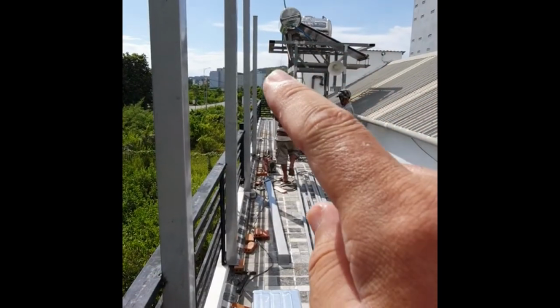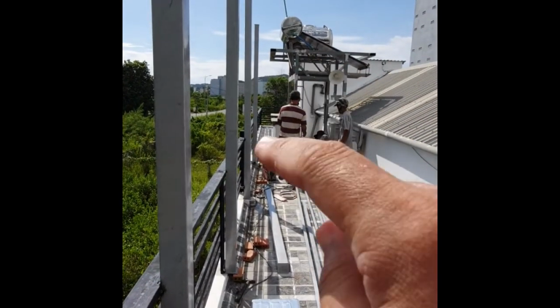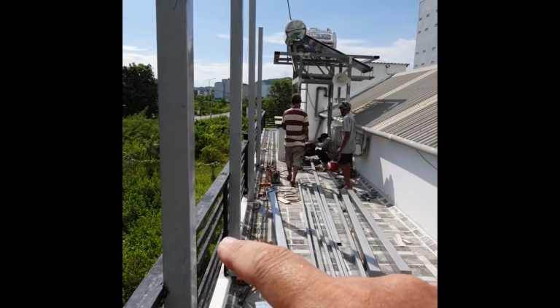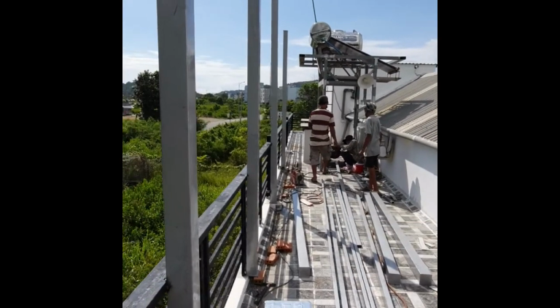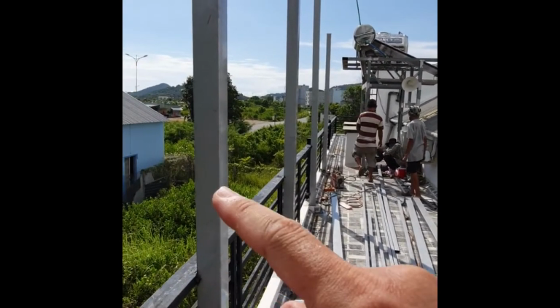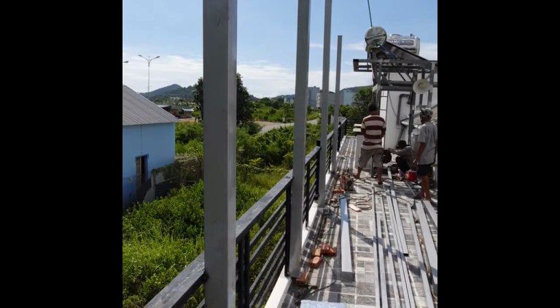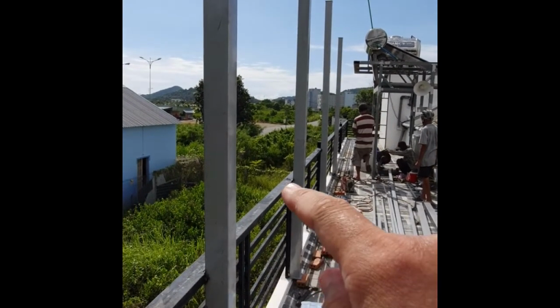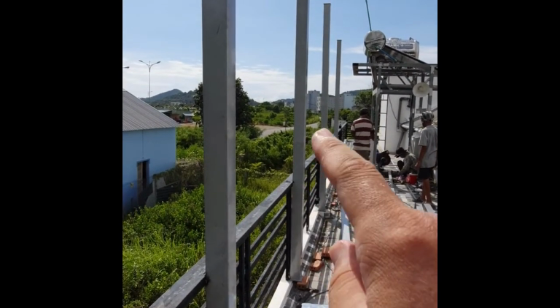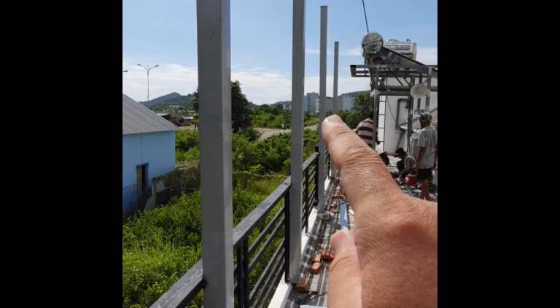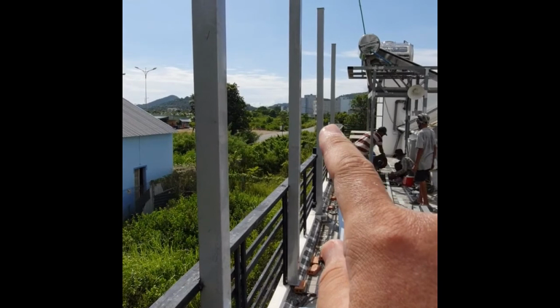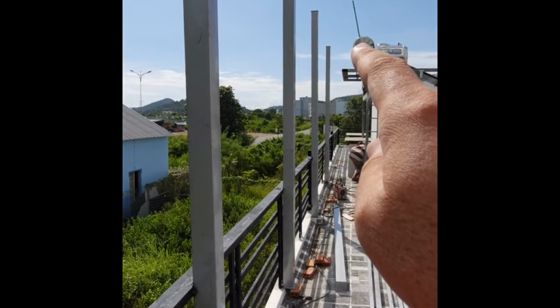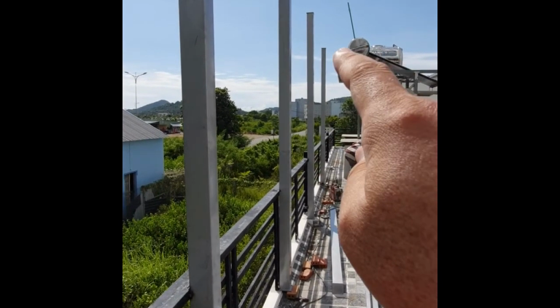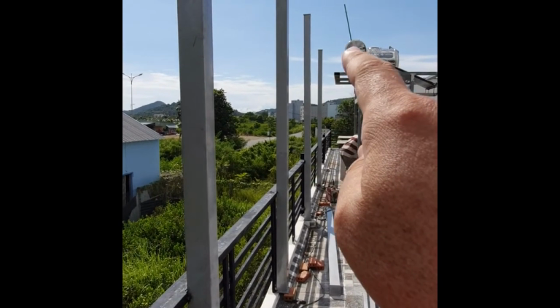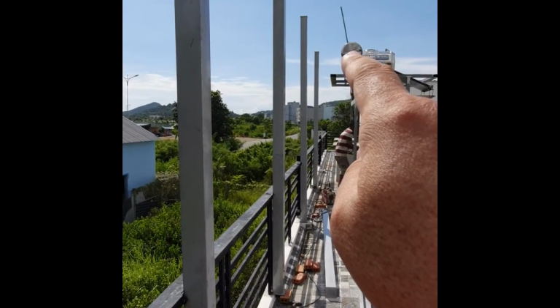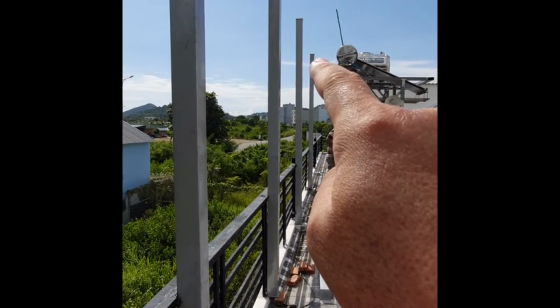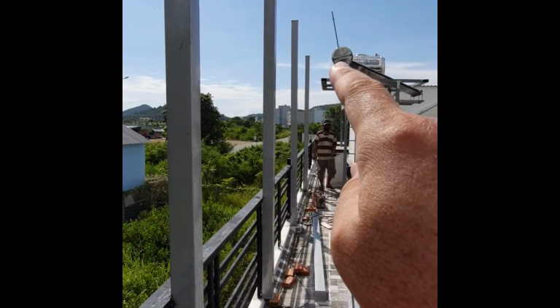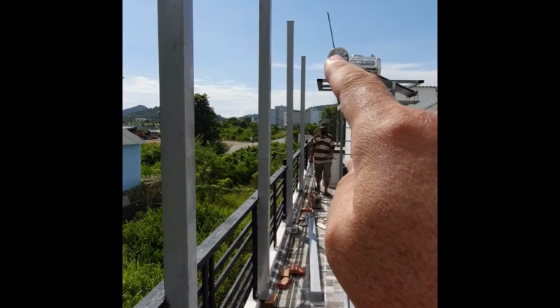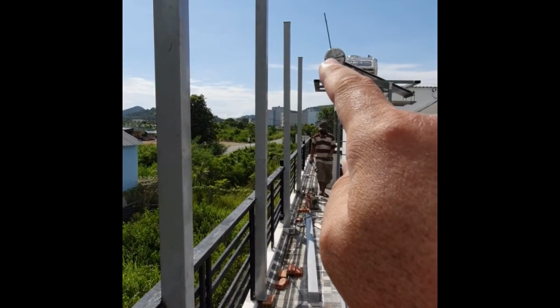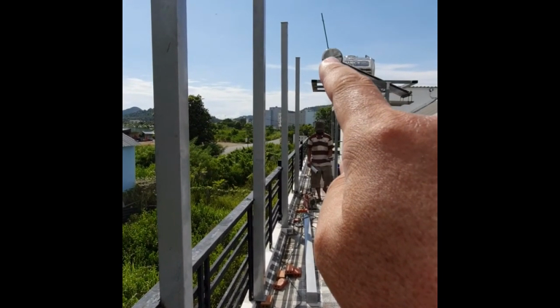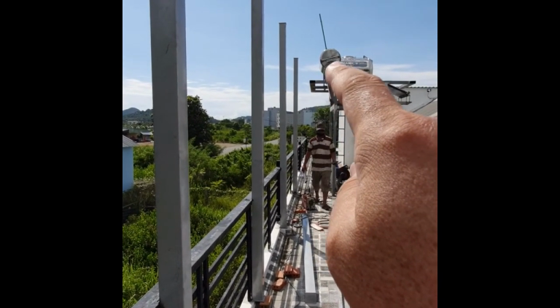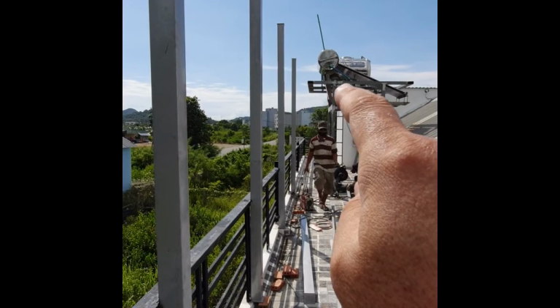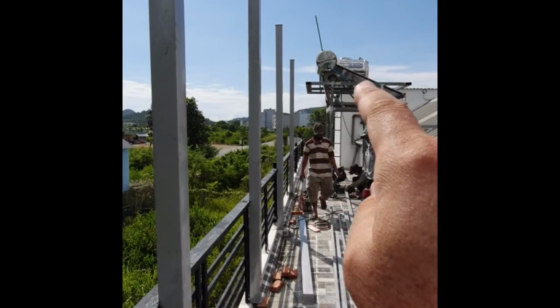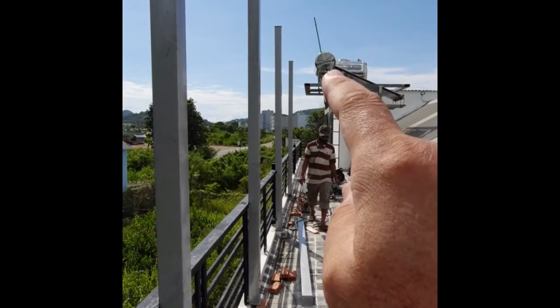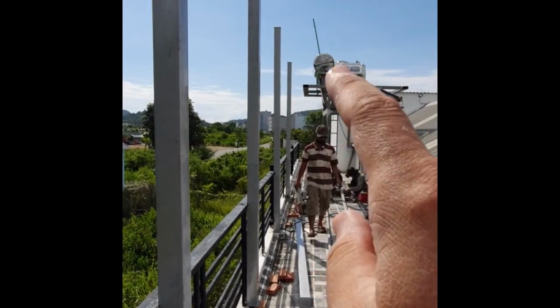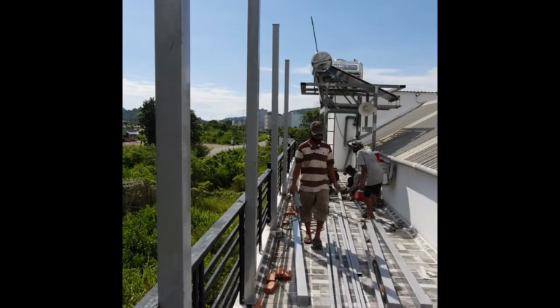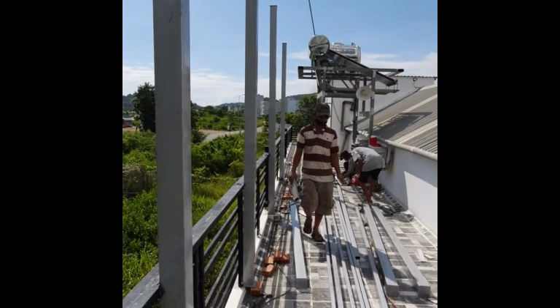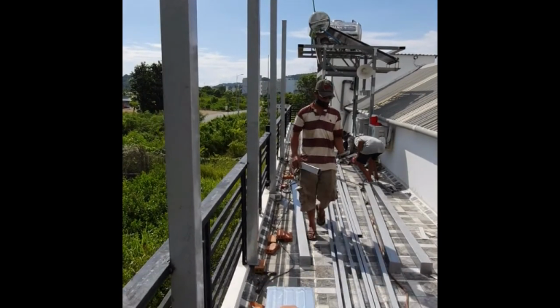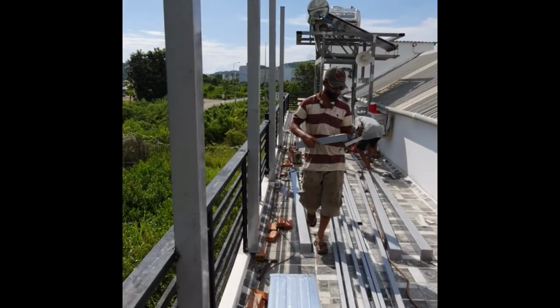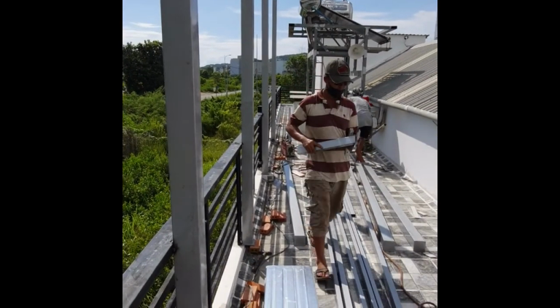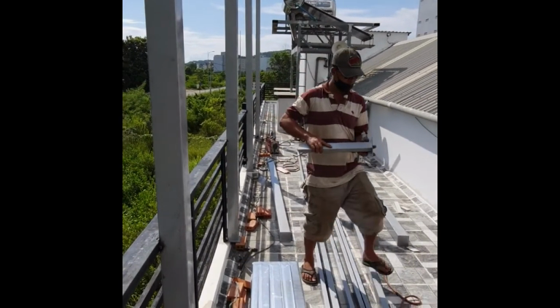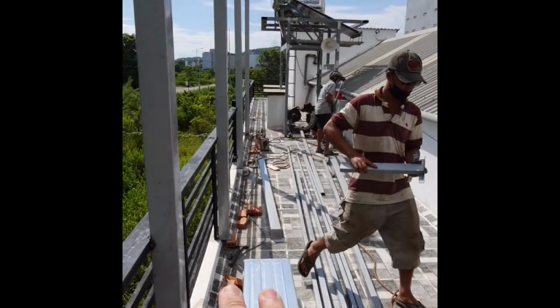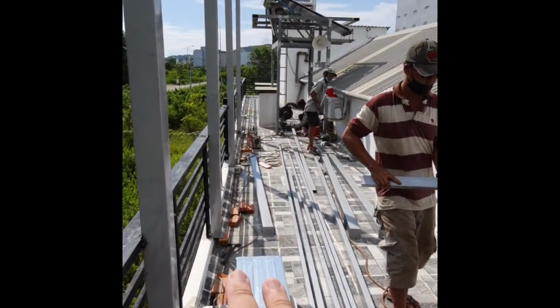There are 4 supports — 1, 2, 3, 4 — about the height of the water tank. This is a solar water heater. So this area should be a rooftop garden around this tank.